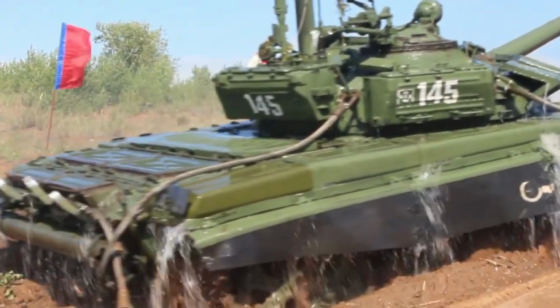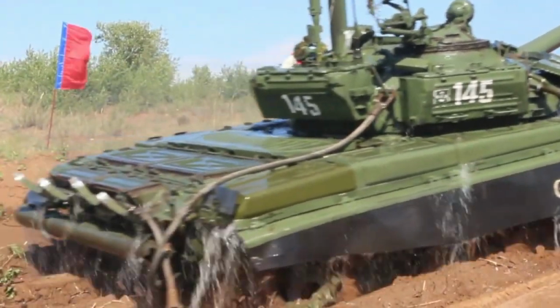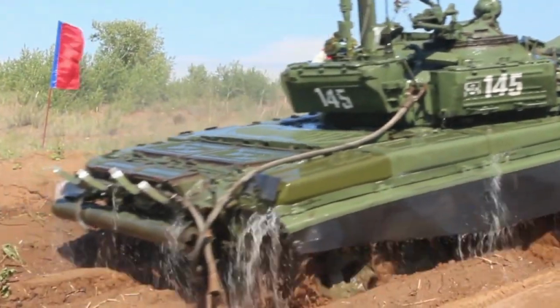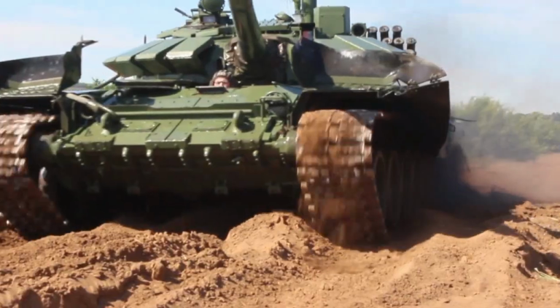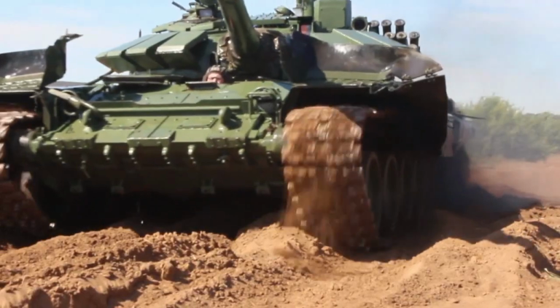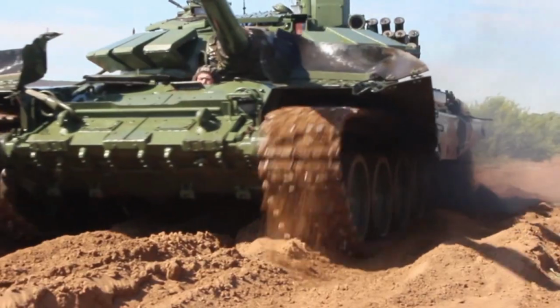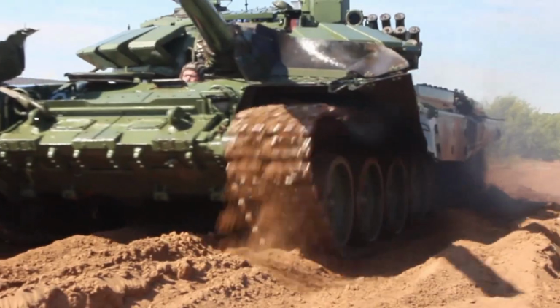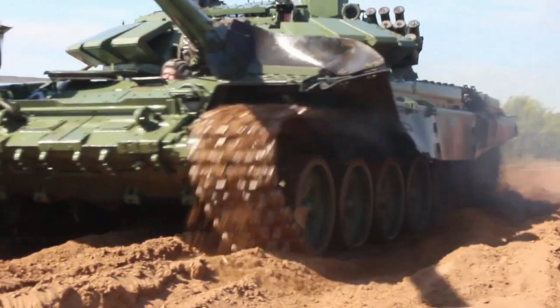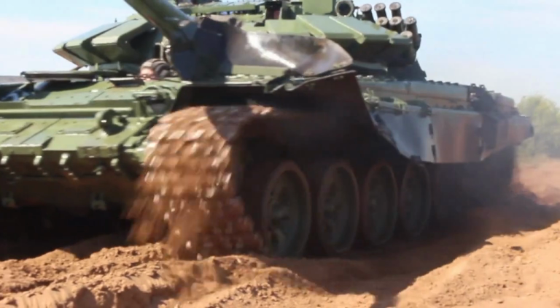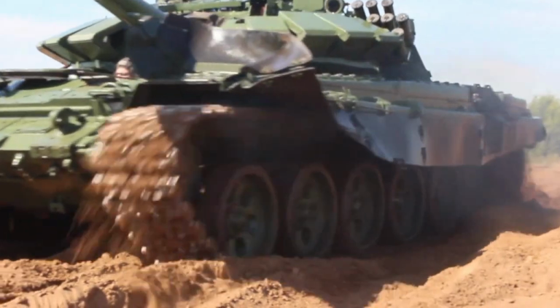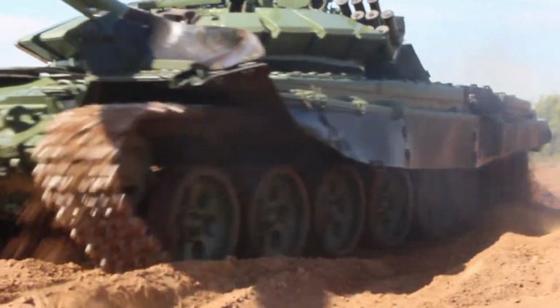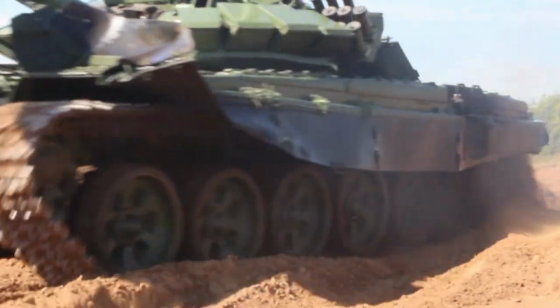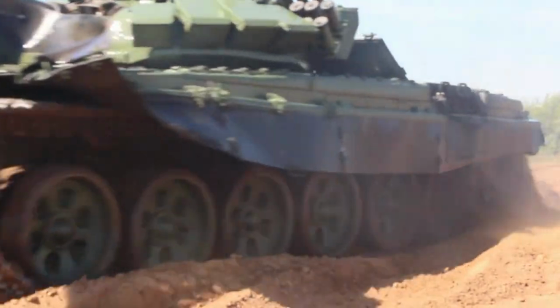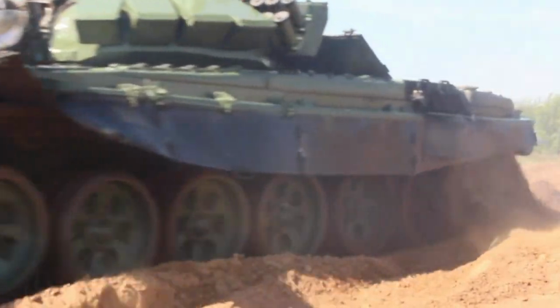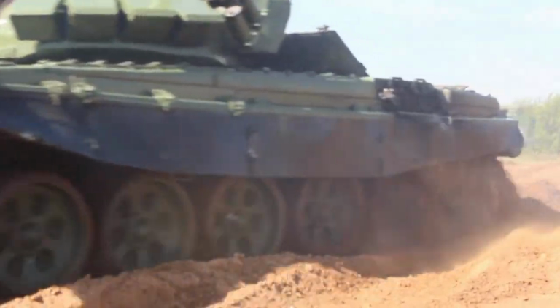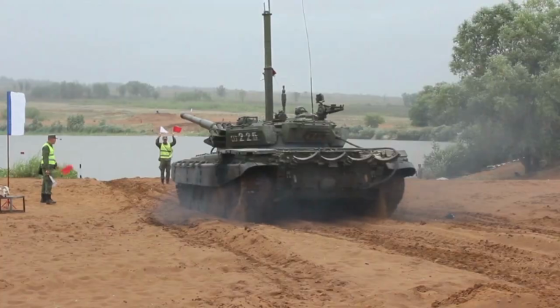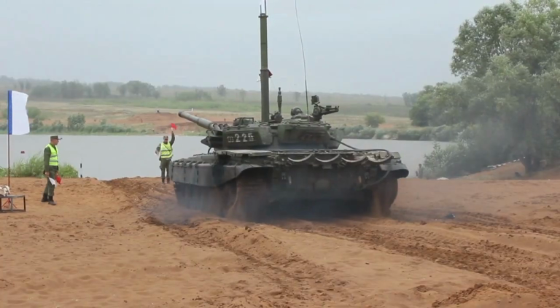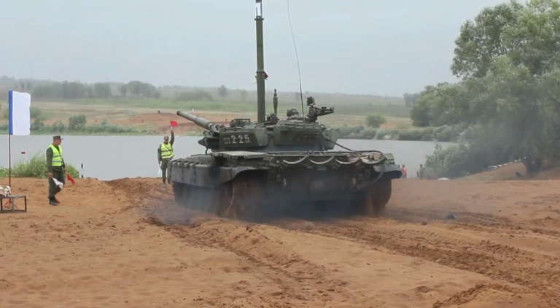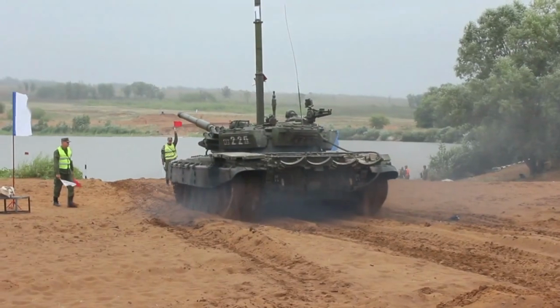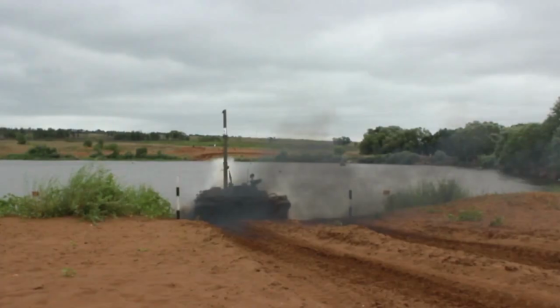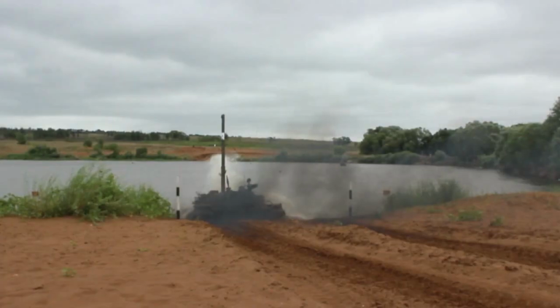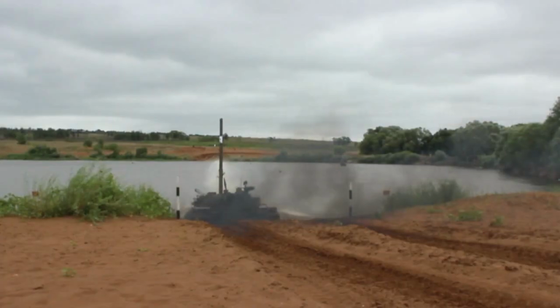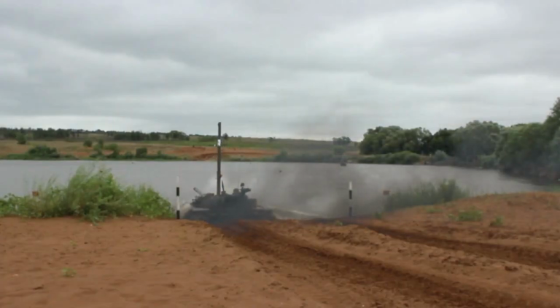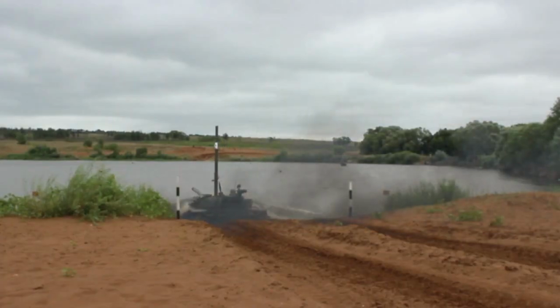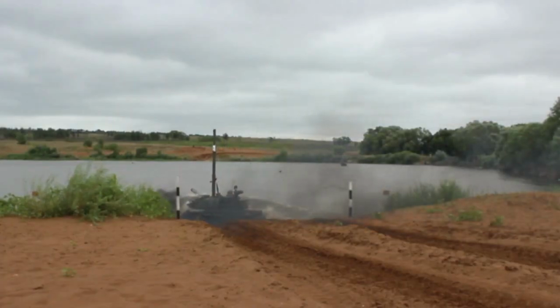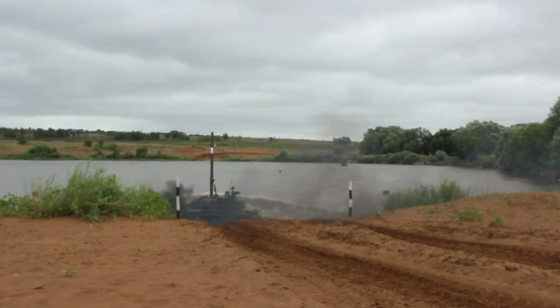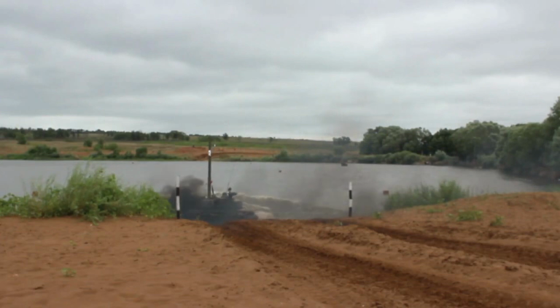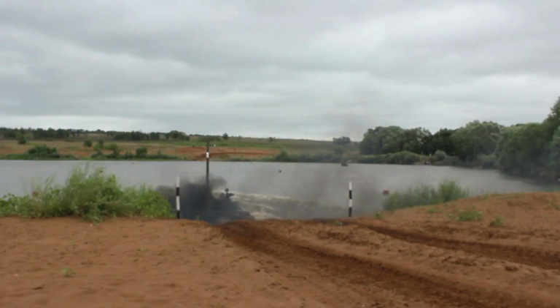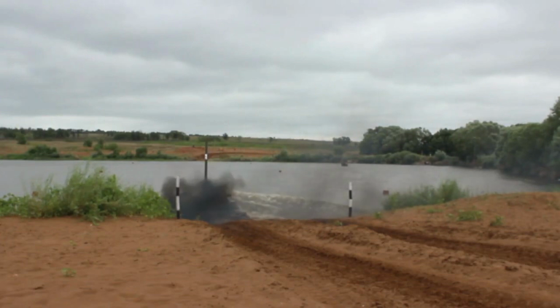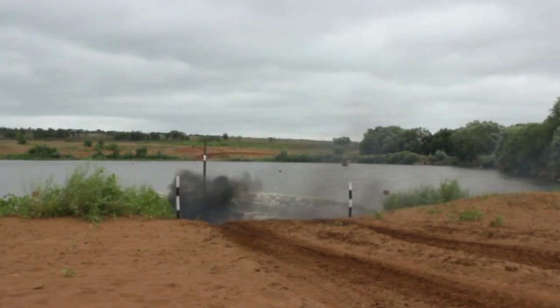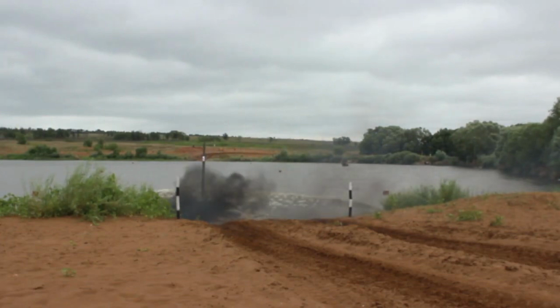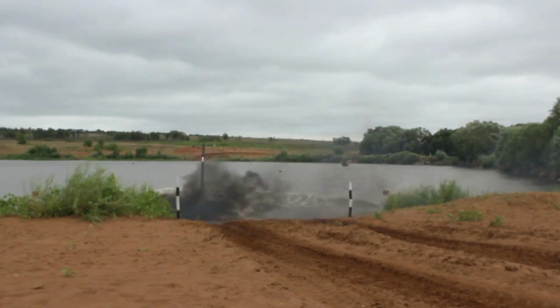The T-72B3 is a third generation version of the T-72 Soviet main battle tank that first emerged in 1971.